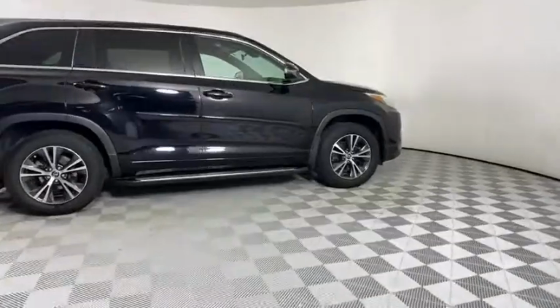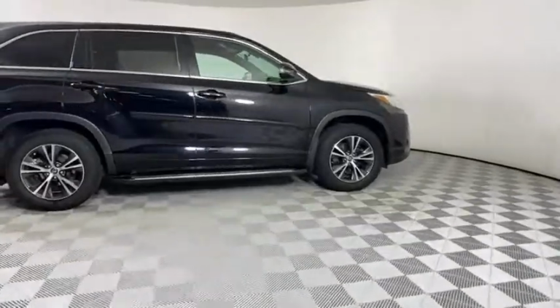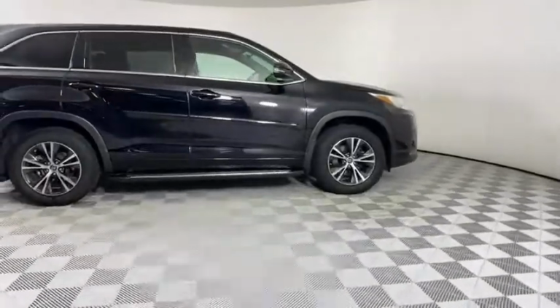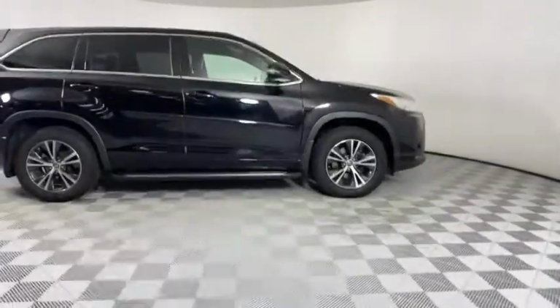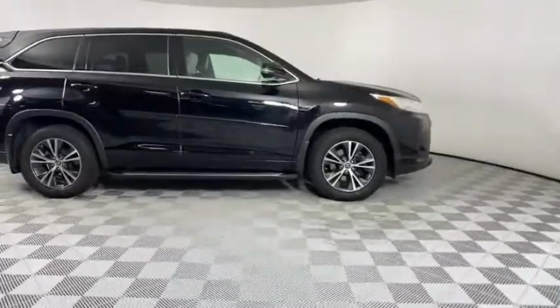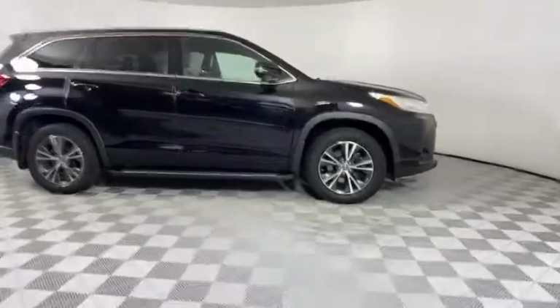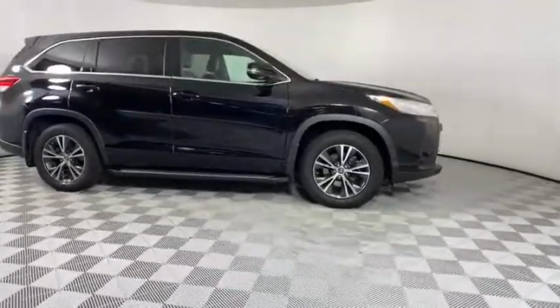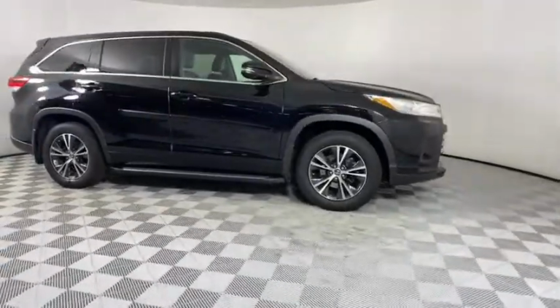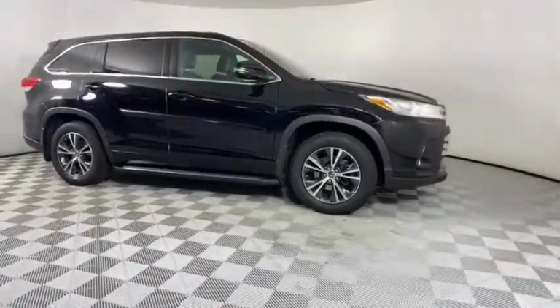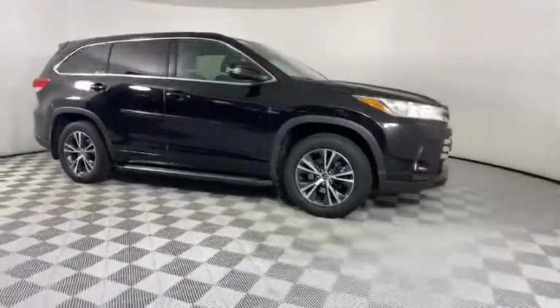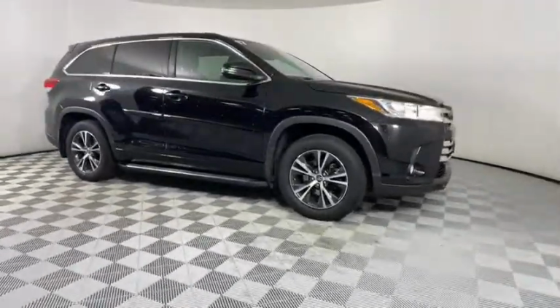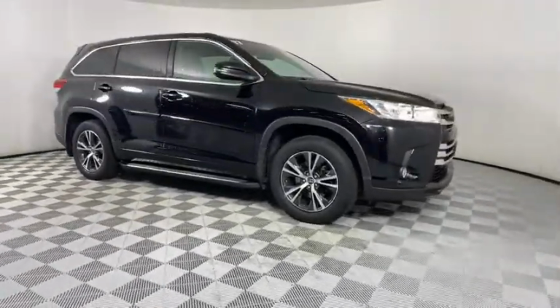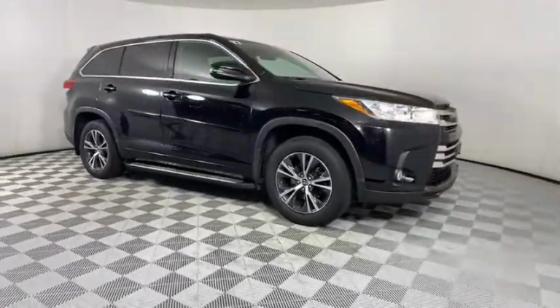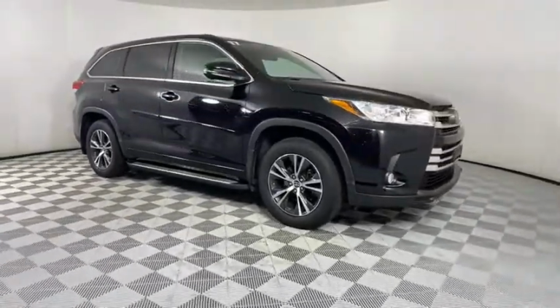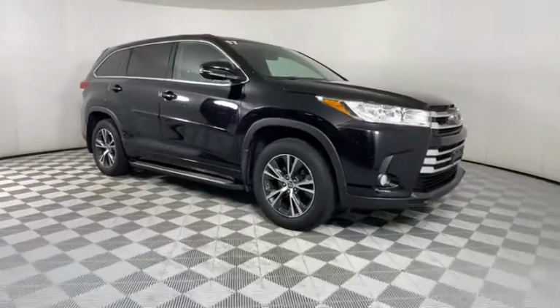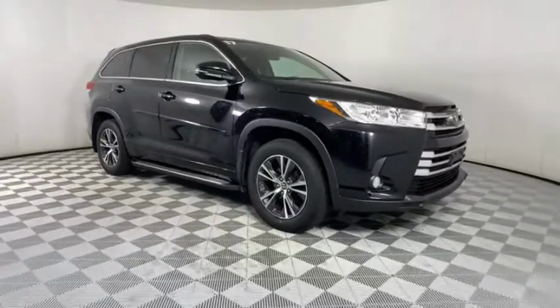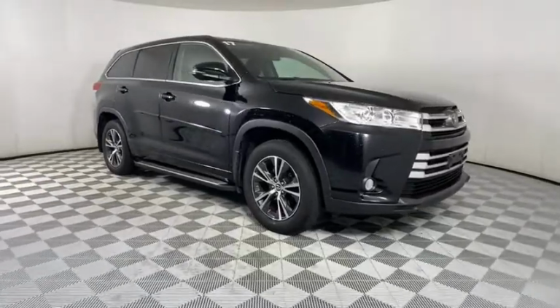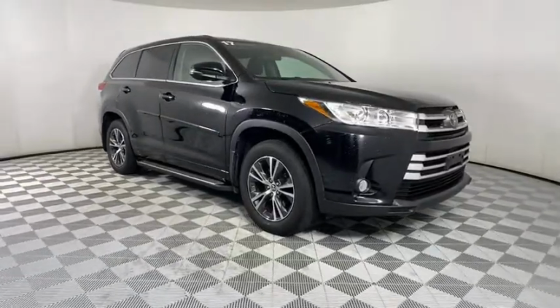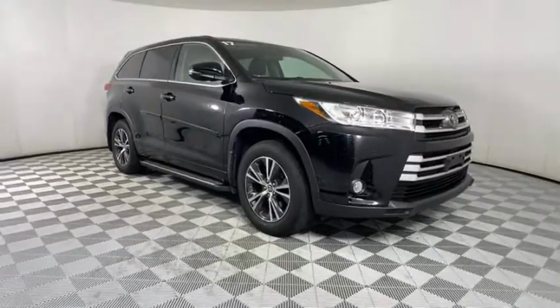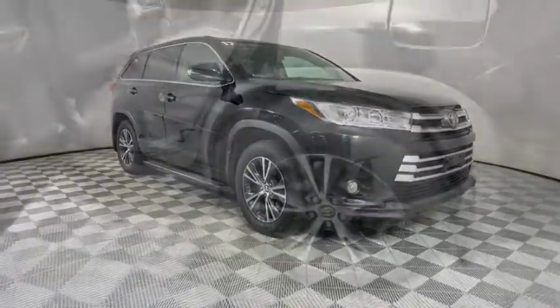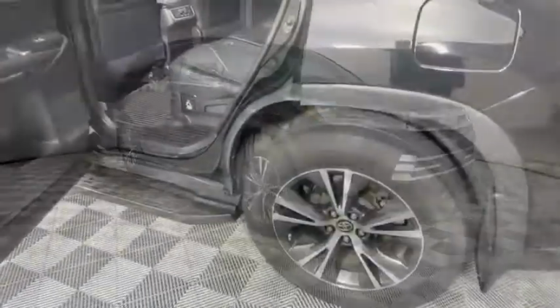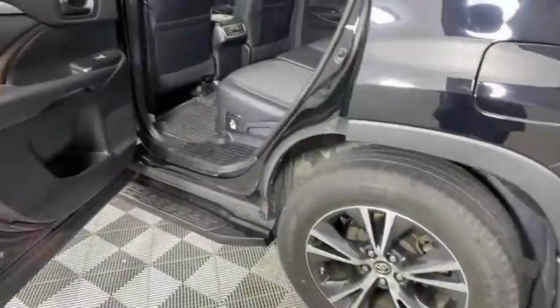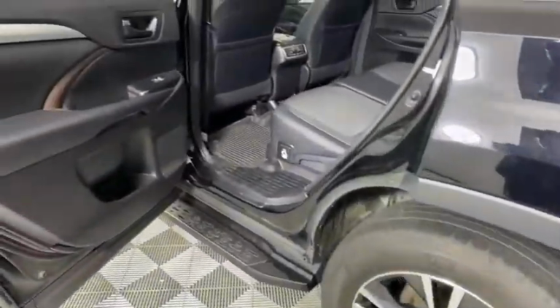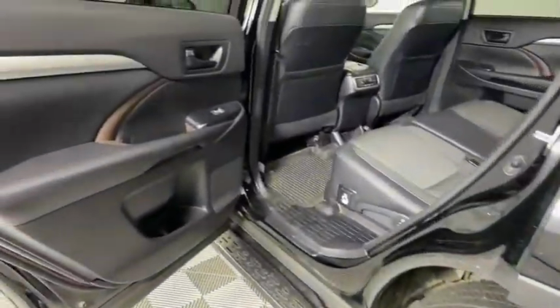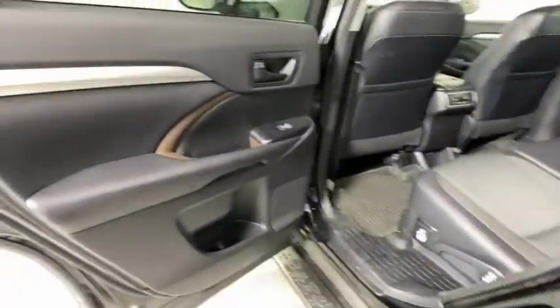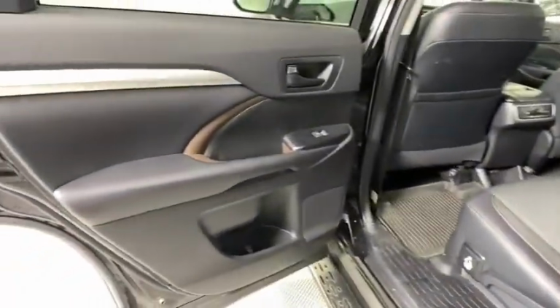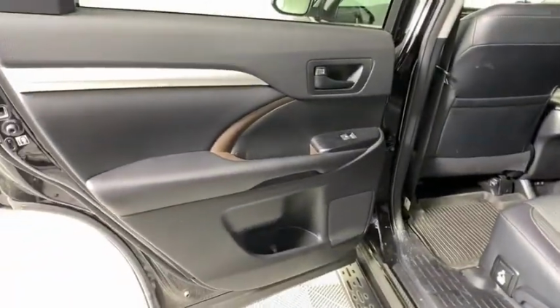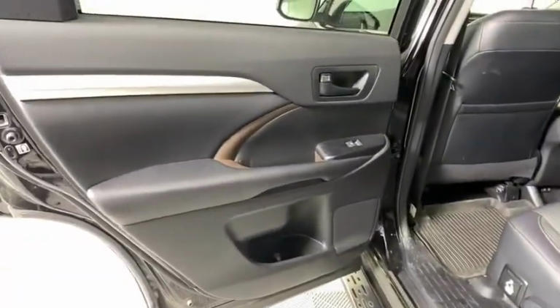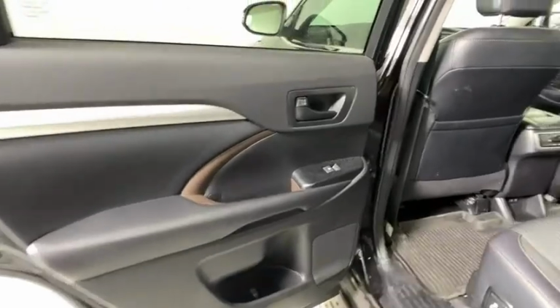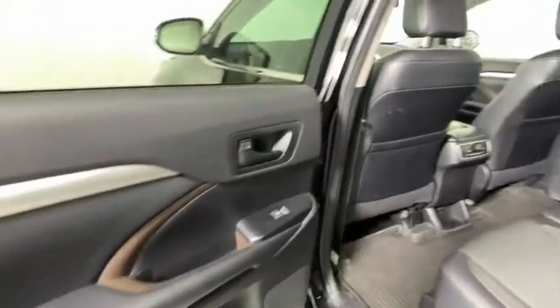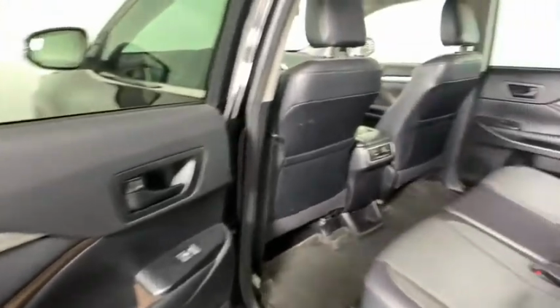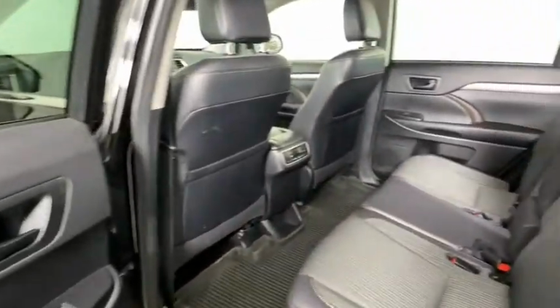Here are some of this vehicle's great options: keyless entry, steering wheel audio controls, all-wheel drive, power liftgate, traction control, backup camera, stability control, lane departure warning.